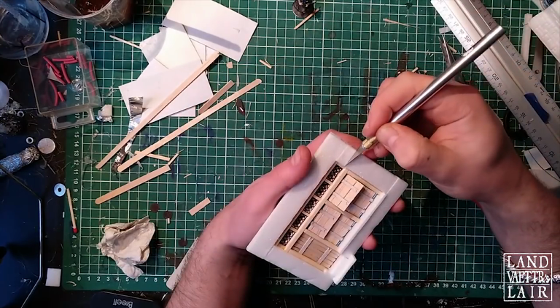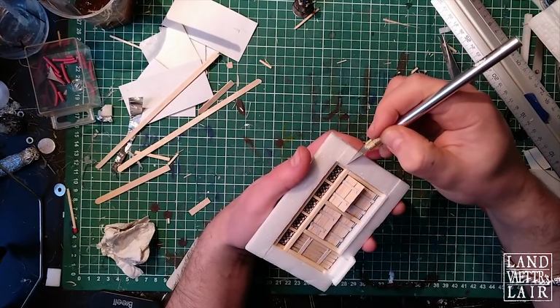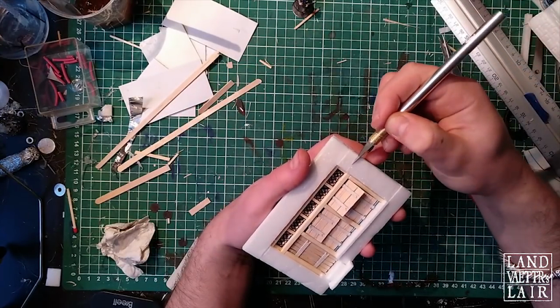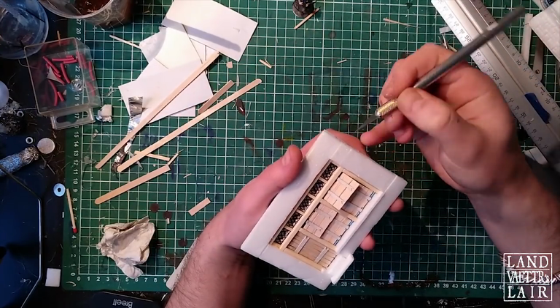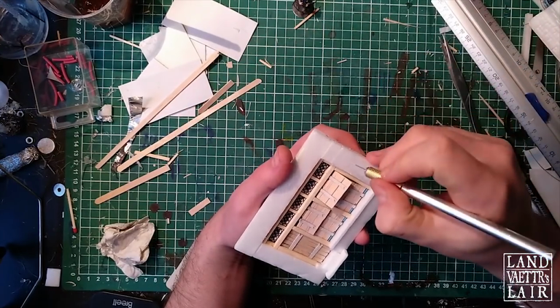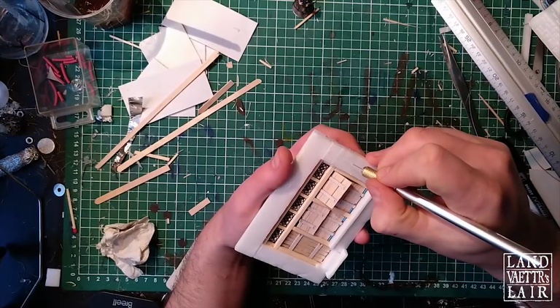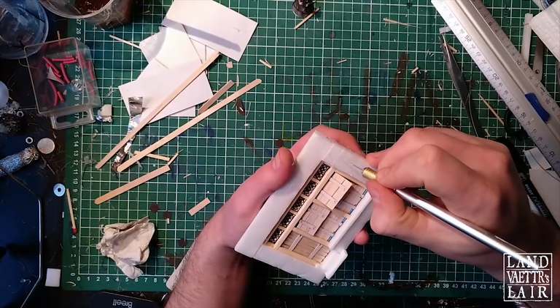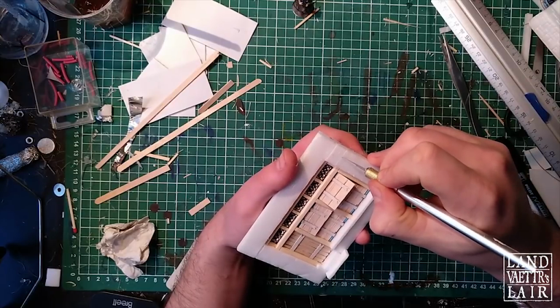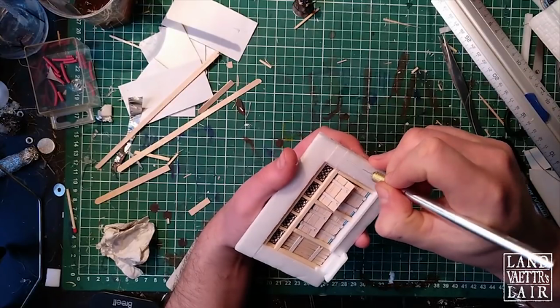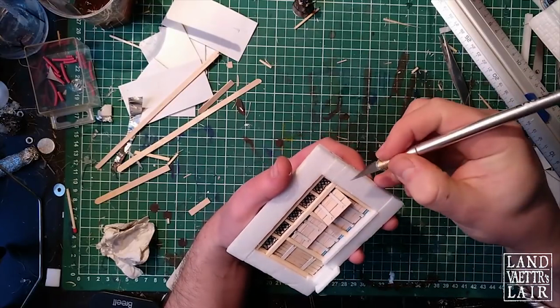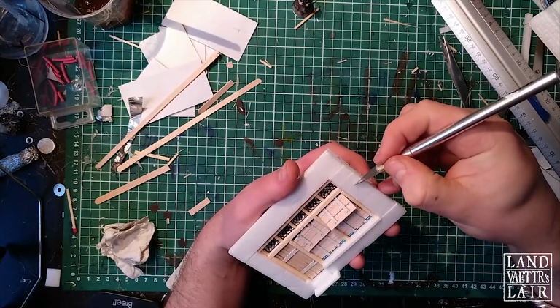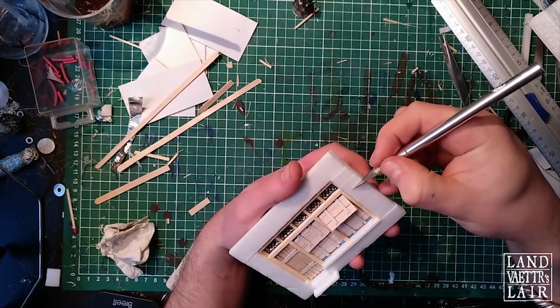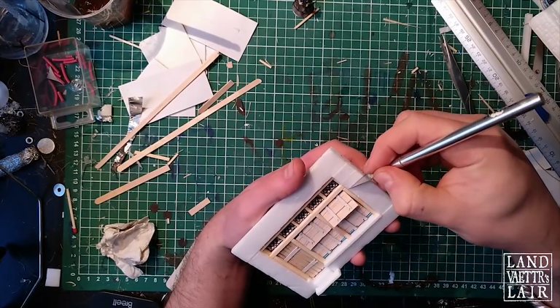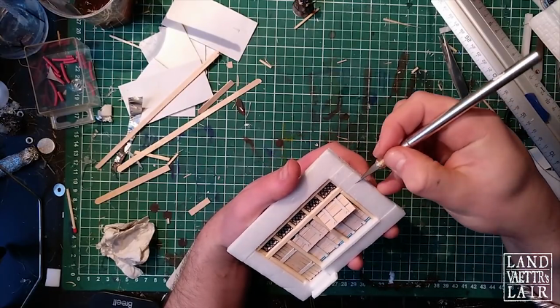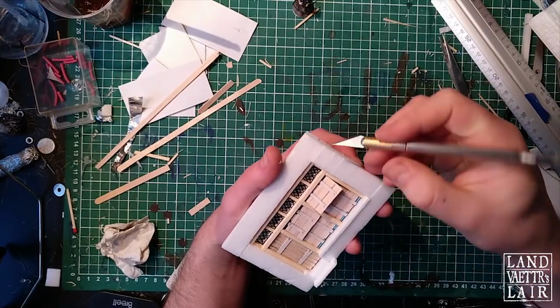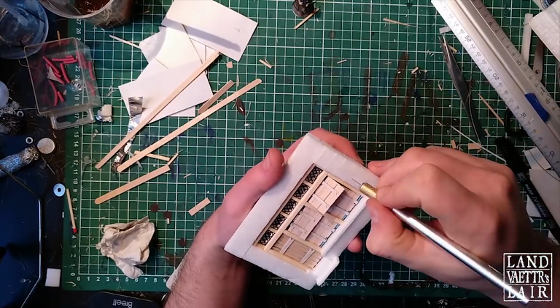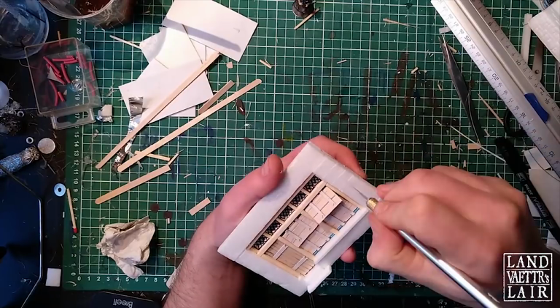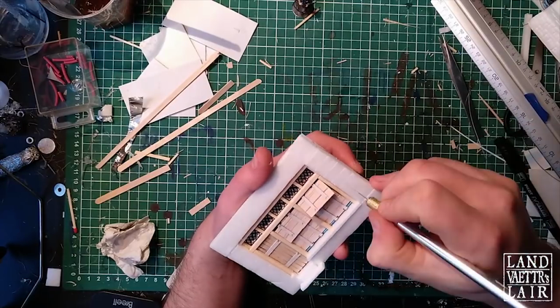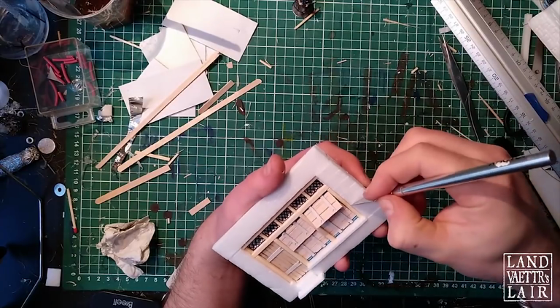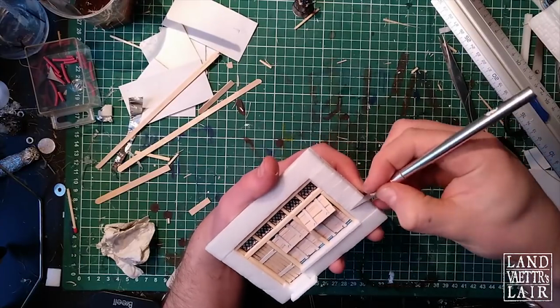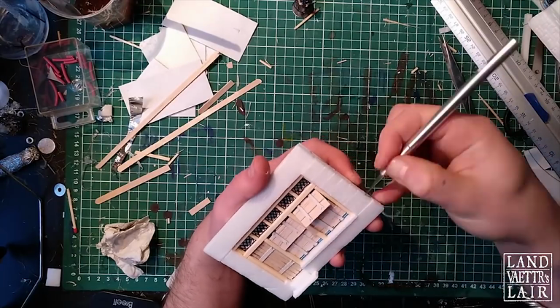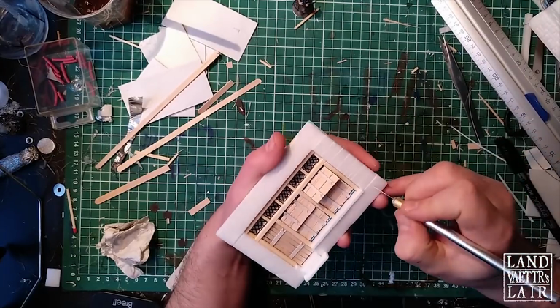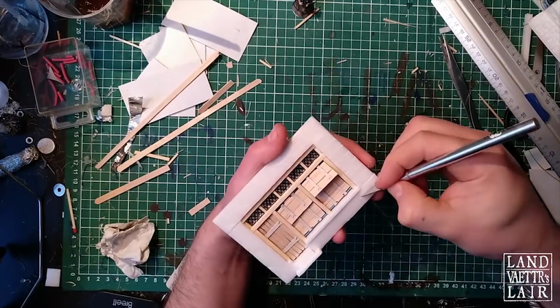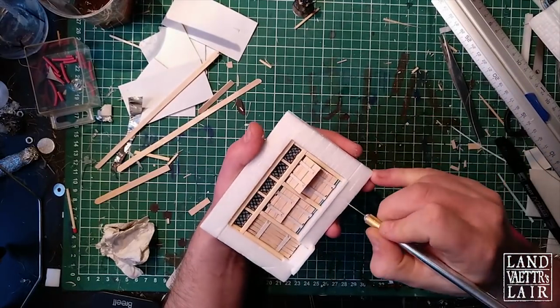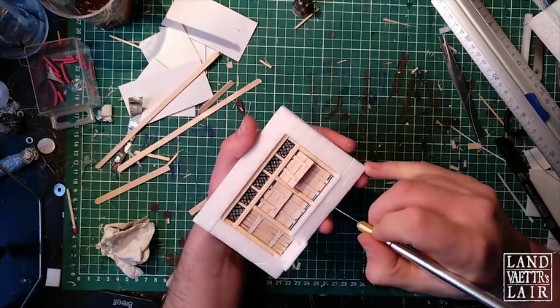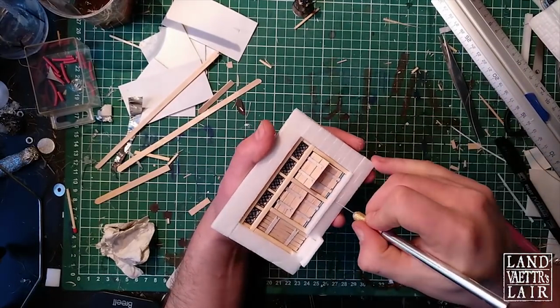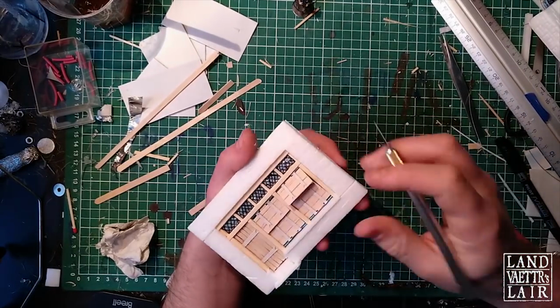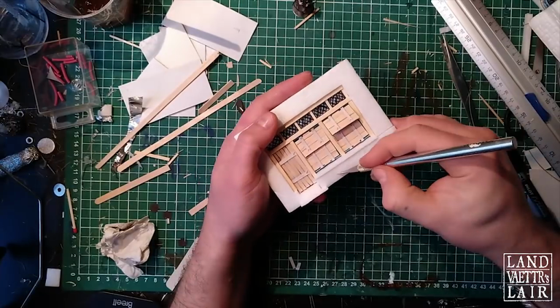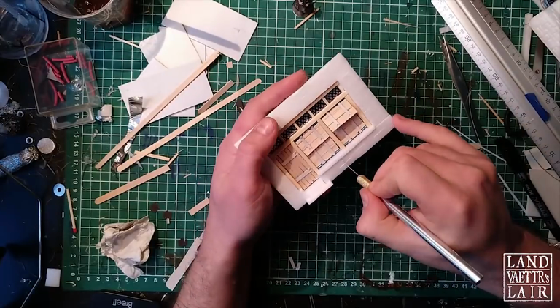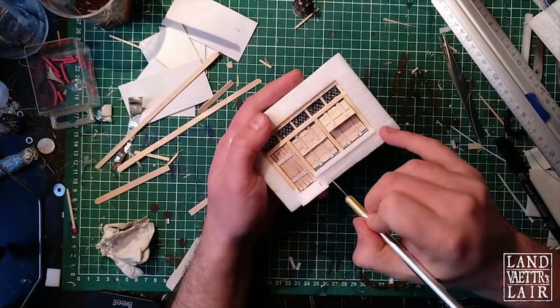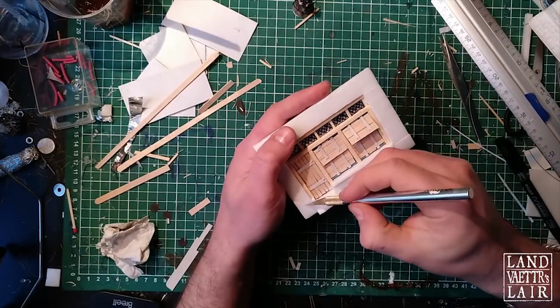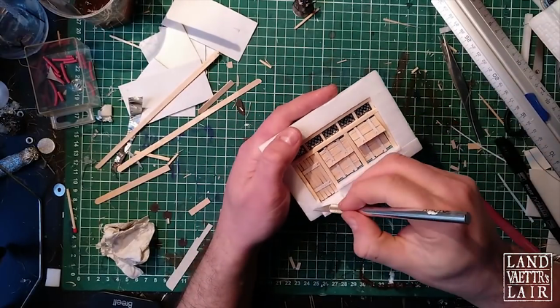Now I'm going to score inside the foam just to do the stonework. Afterwards, we're going to be using the ballpoint pen technique just to enlarge the recesses and give a little more depth to this stonework.